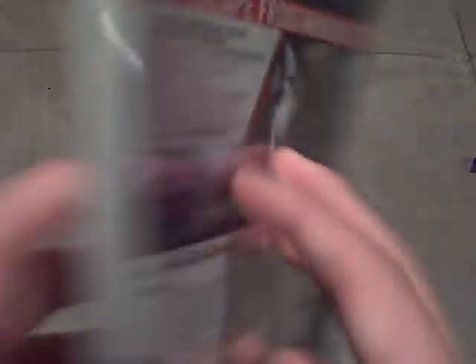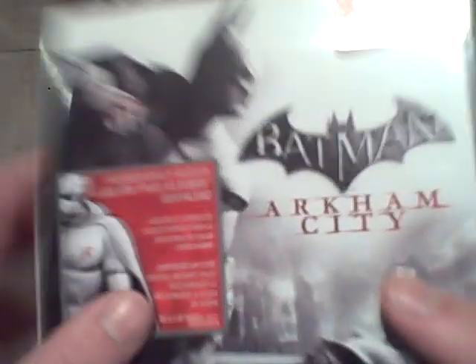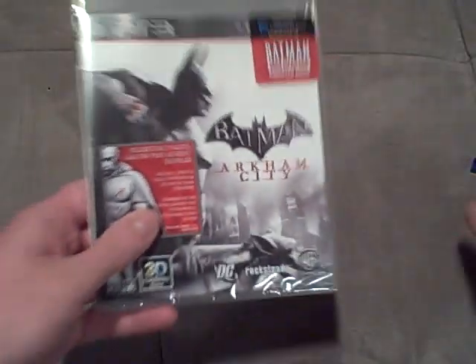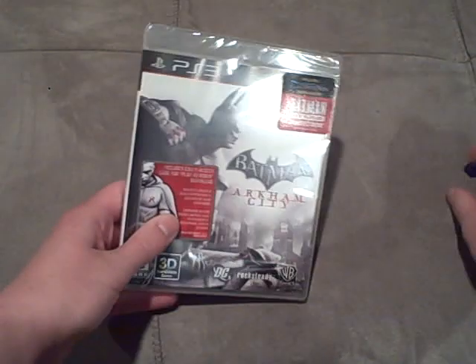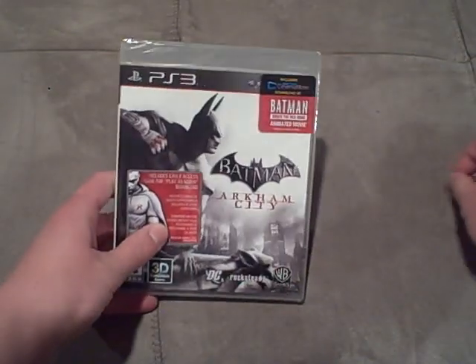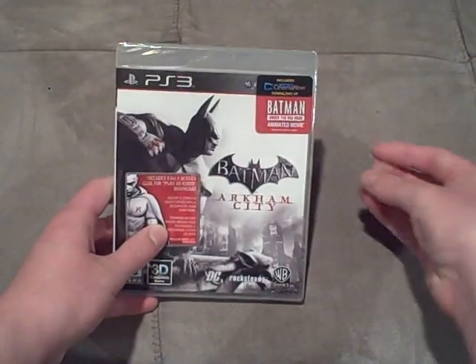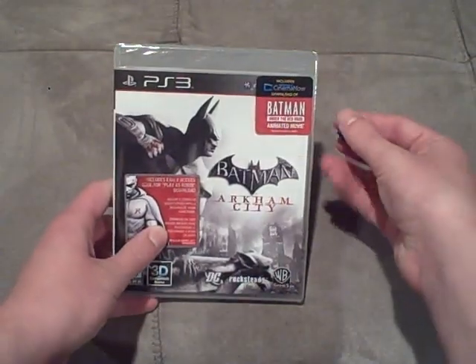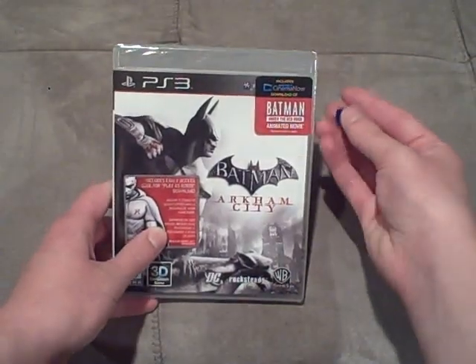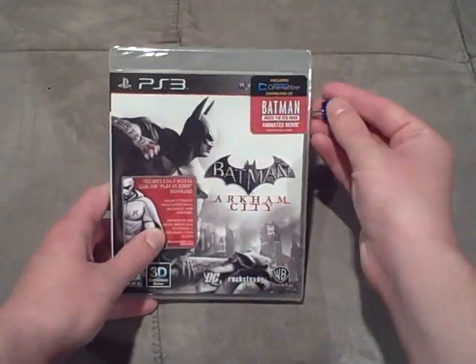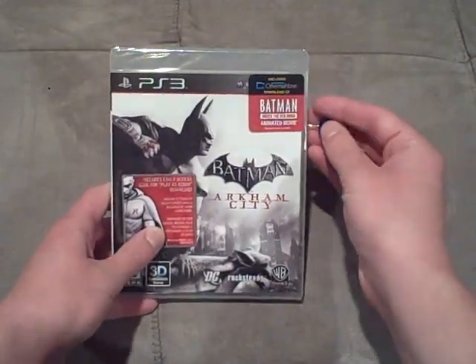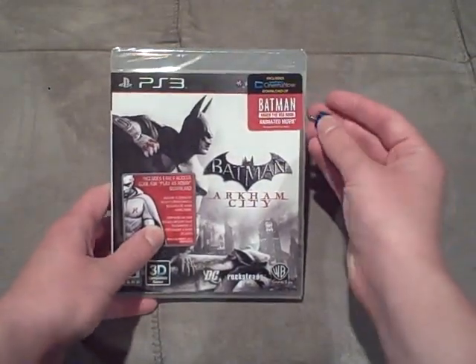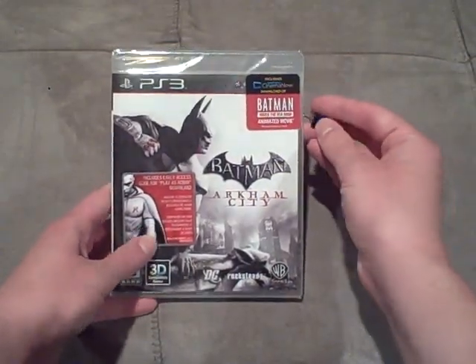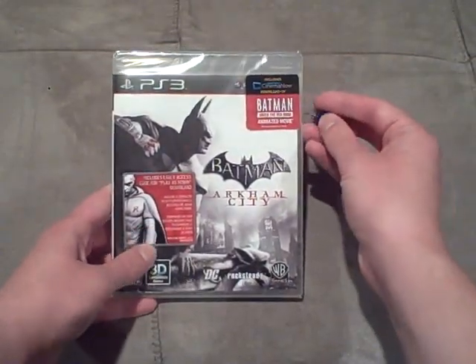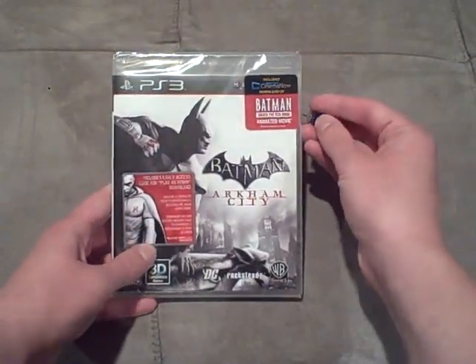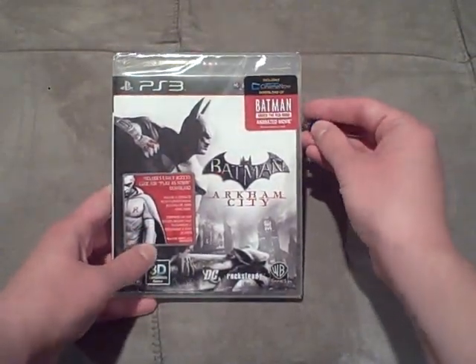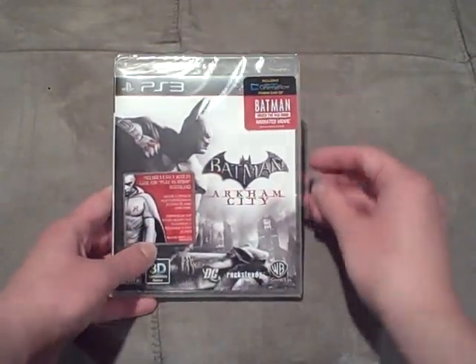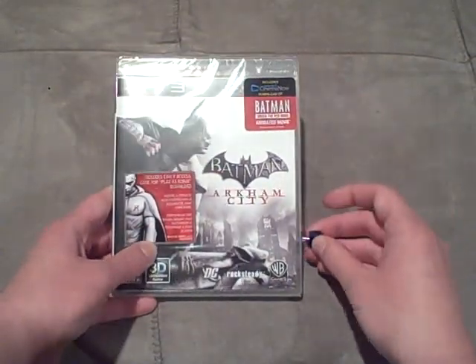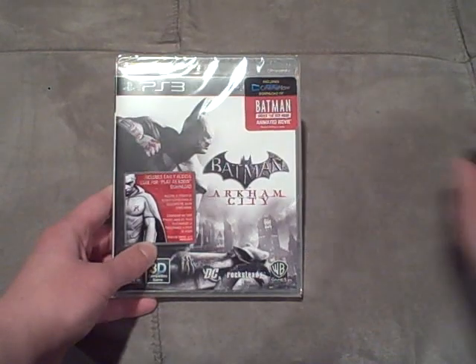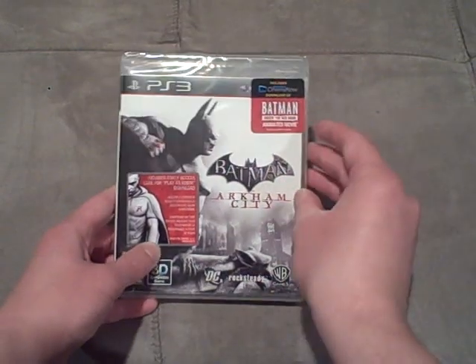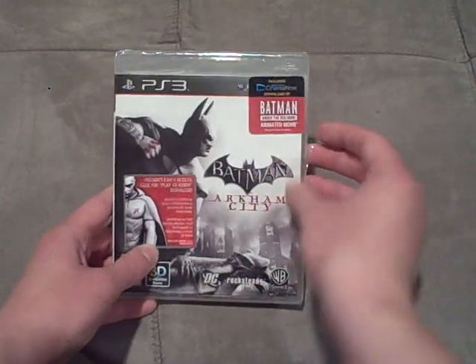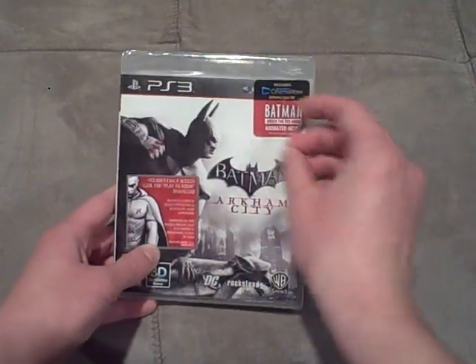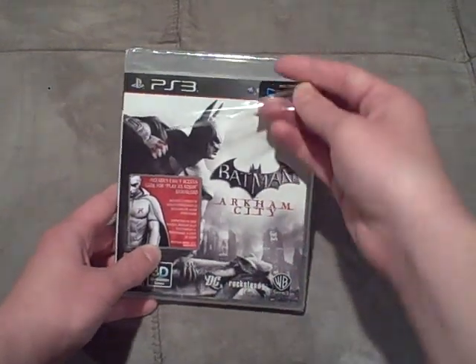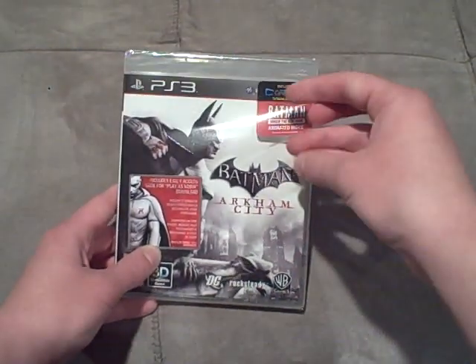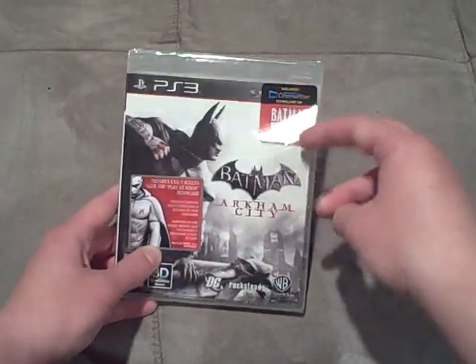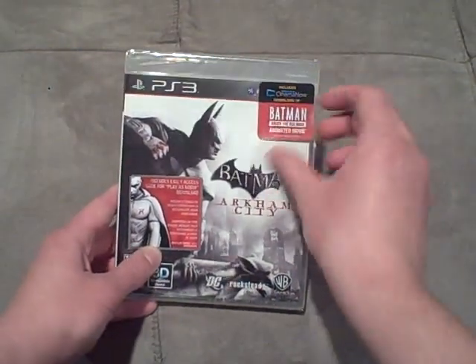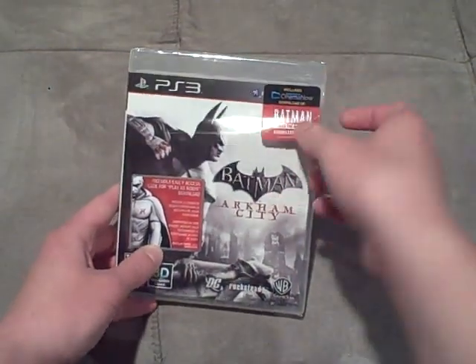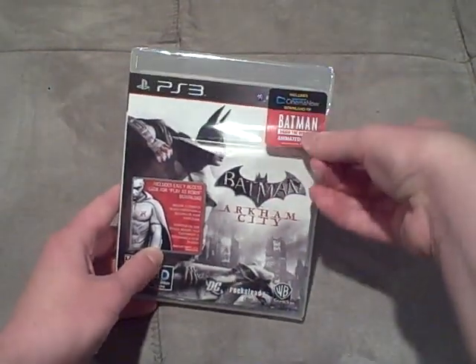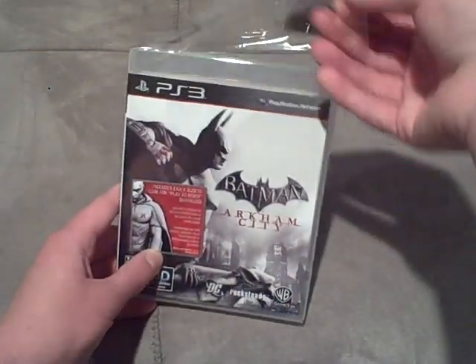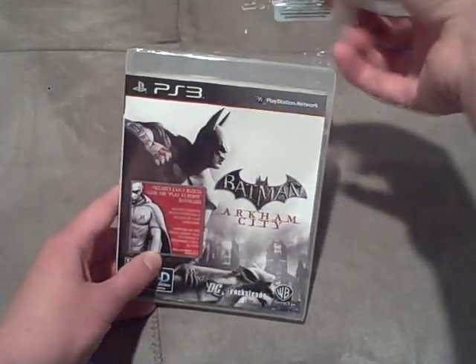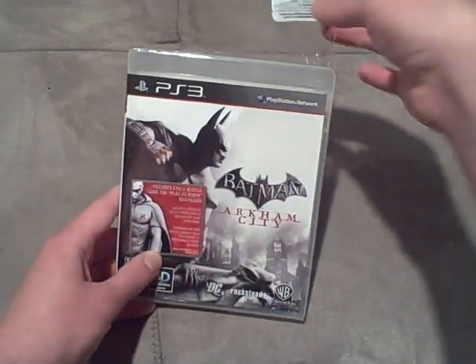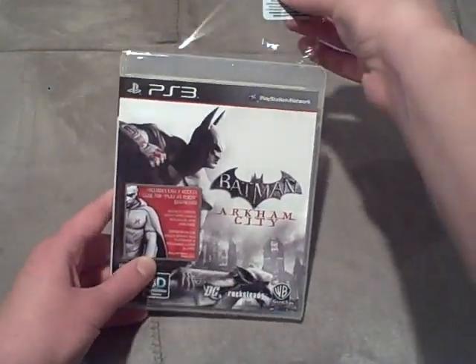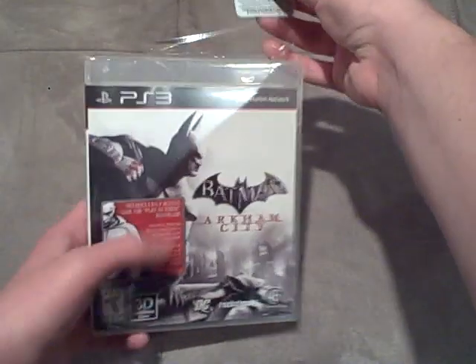Now, let's open this, guys, because I just want to play this already, to be perfectly honest with you. I just want to open this and play it, because I seriously cannot wait.